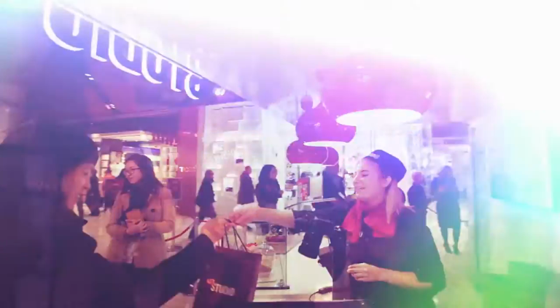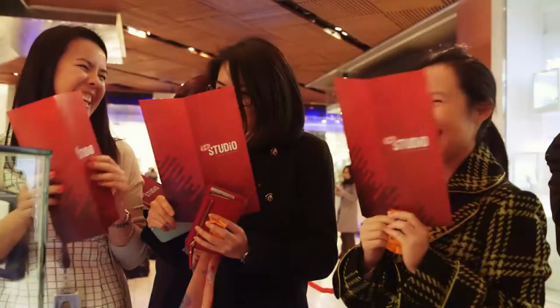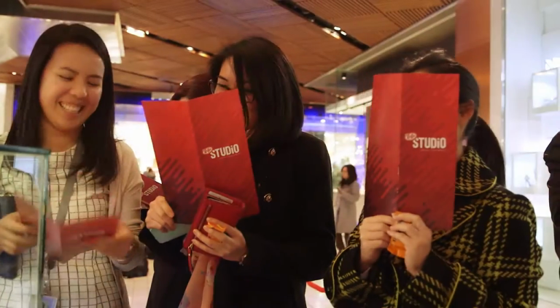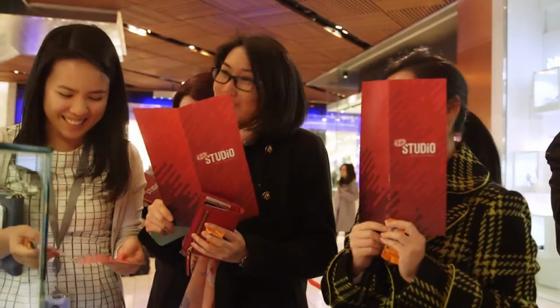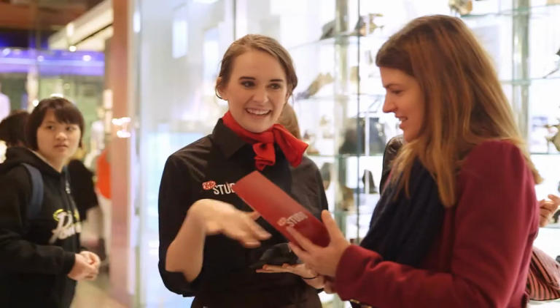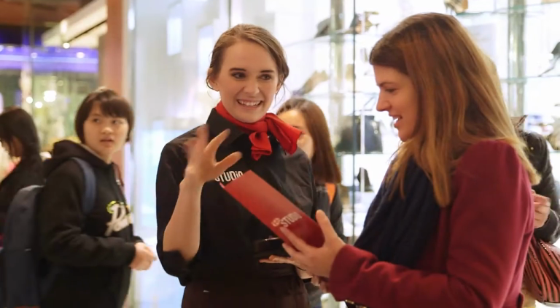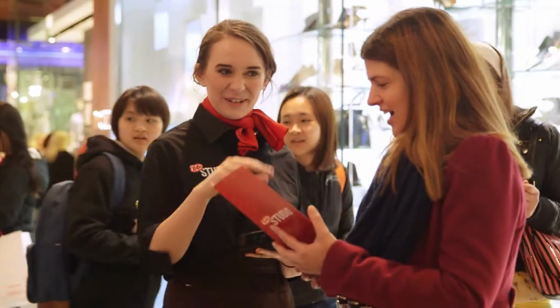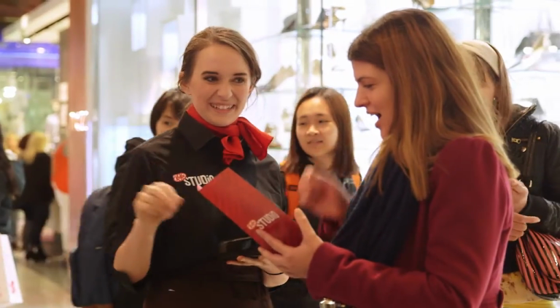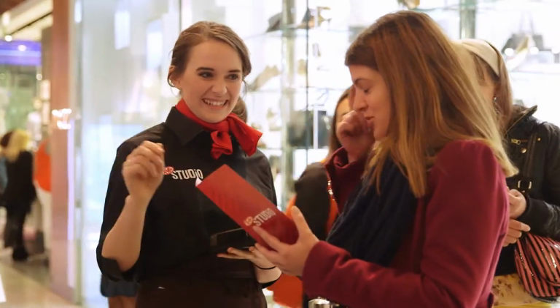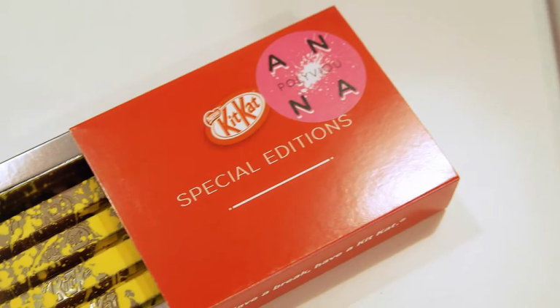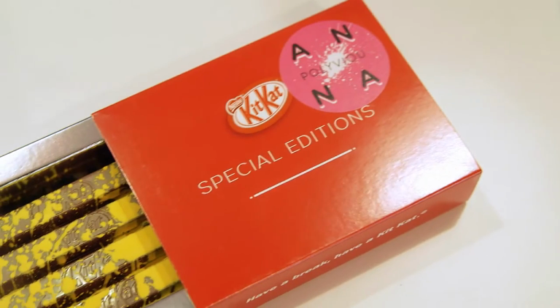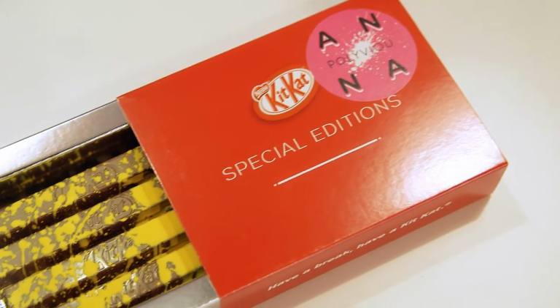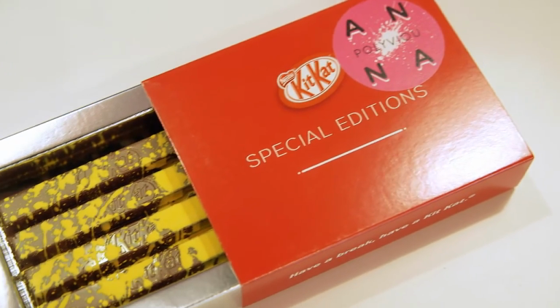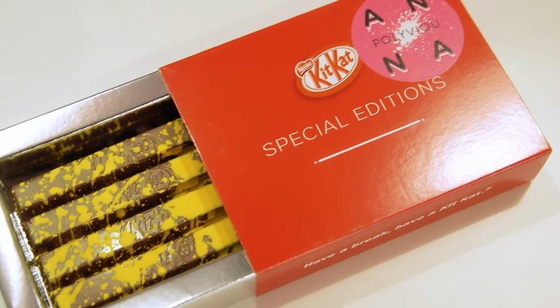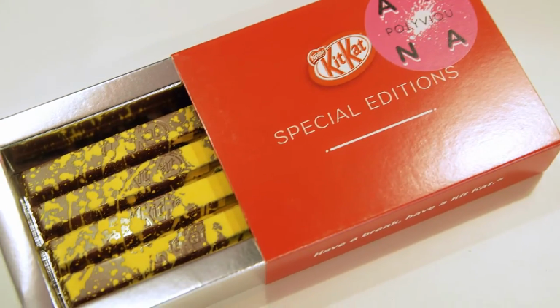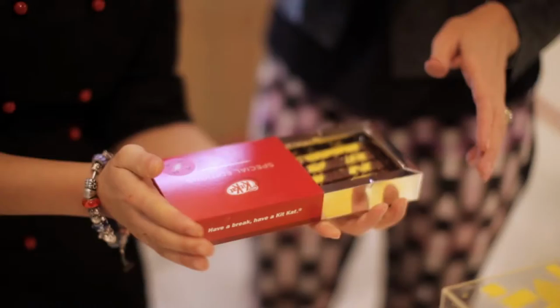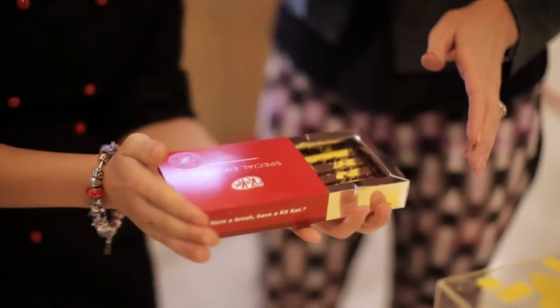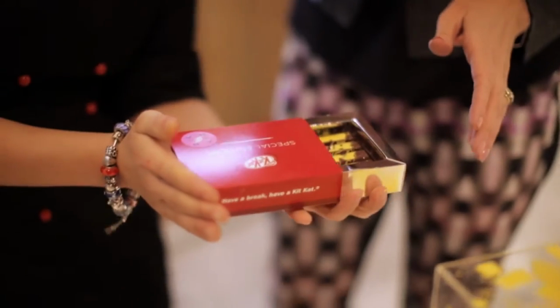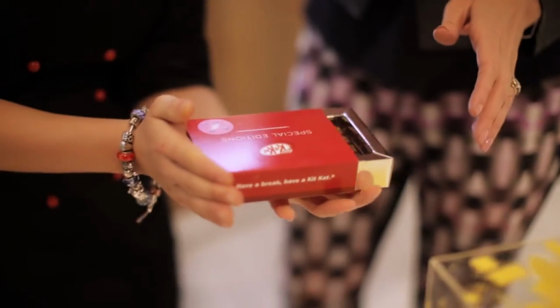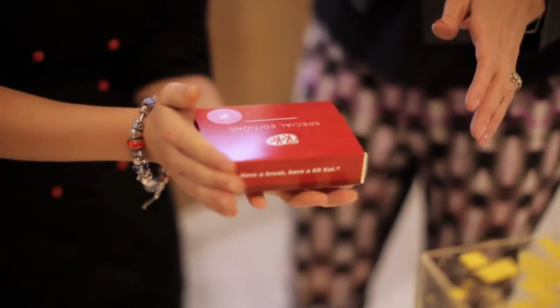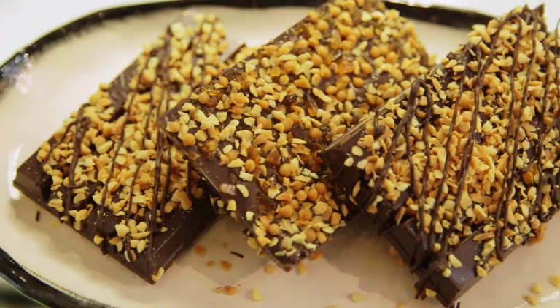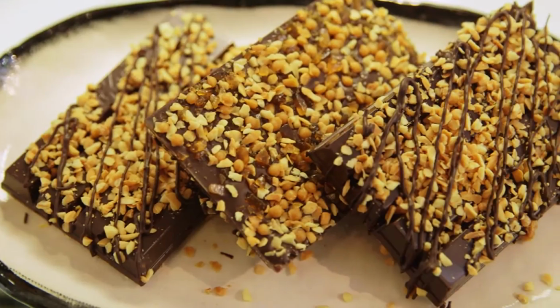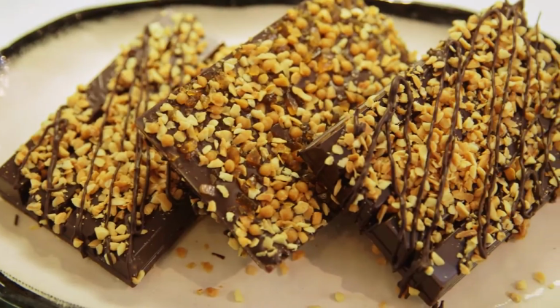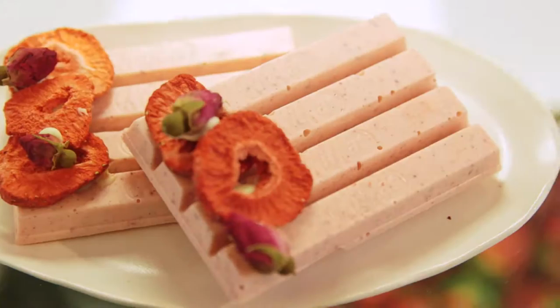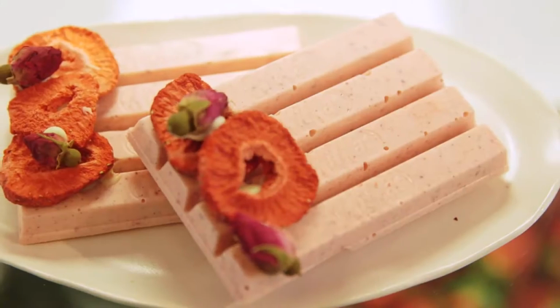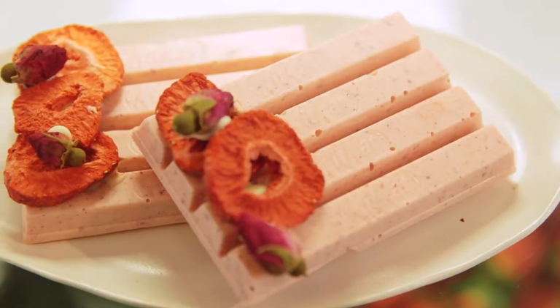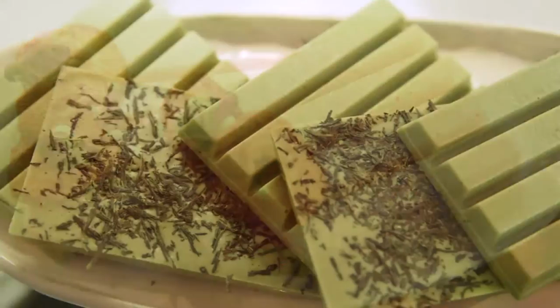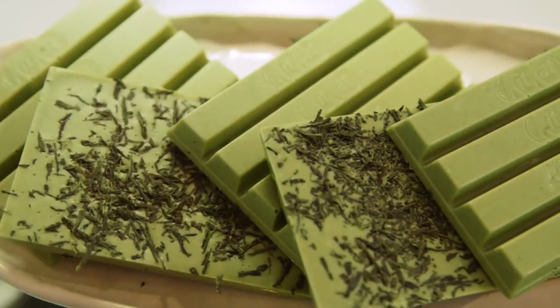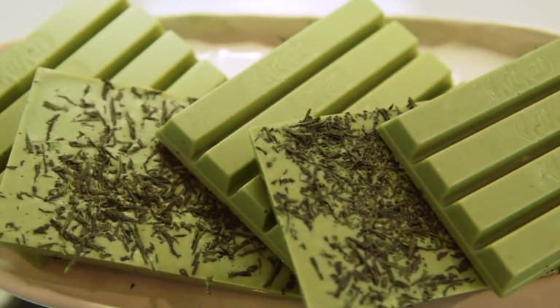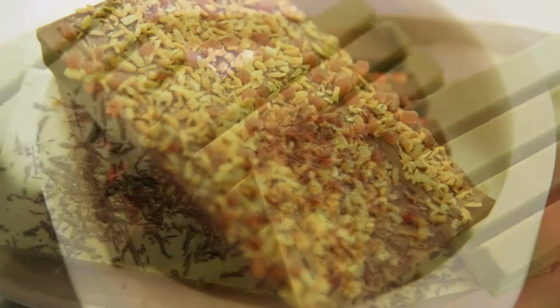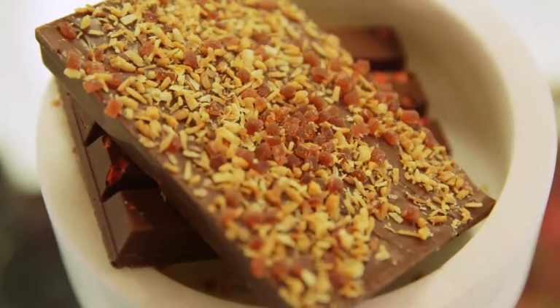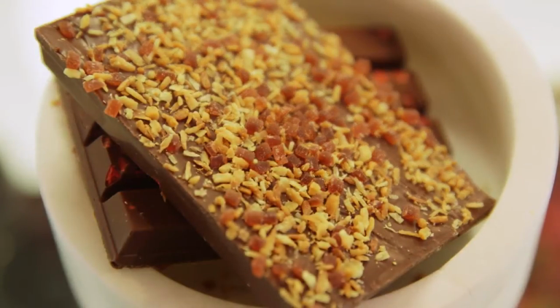The first journey that our customers can take is through our limited edition flavours. There are four each week and they're made fresh daily by our chocolatiers.